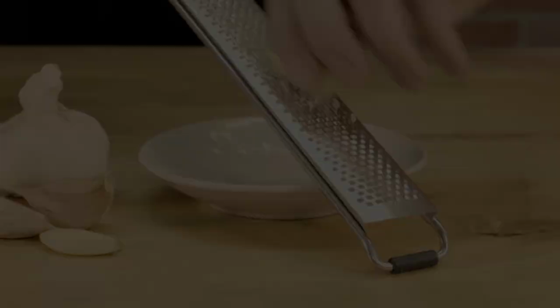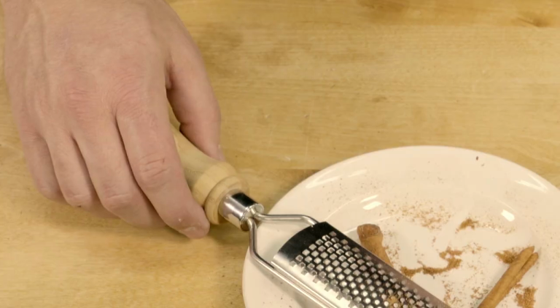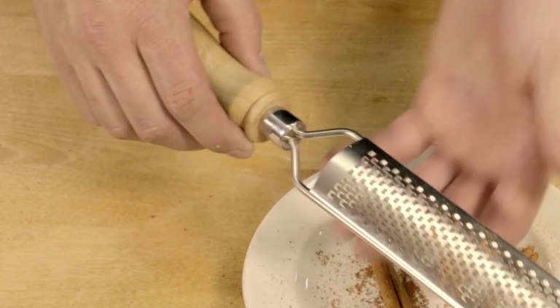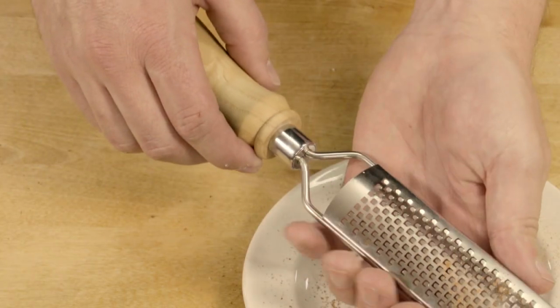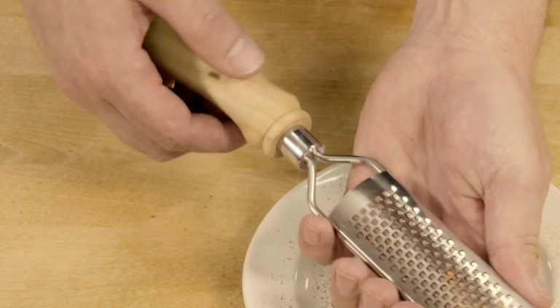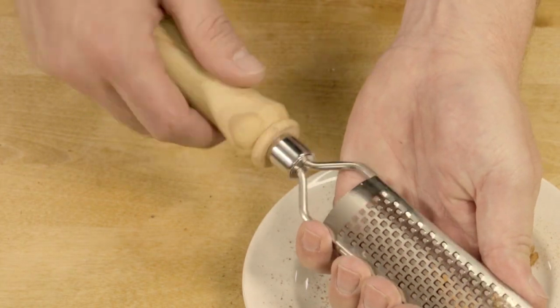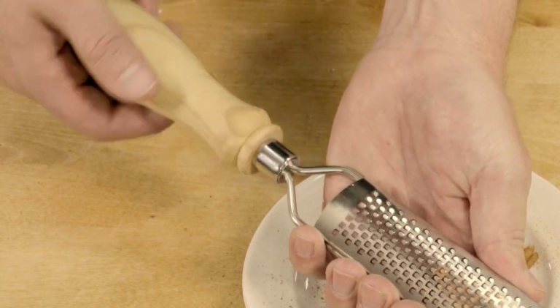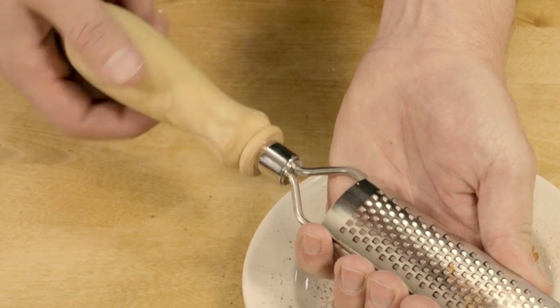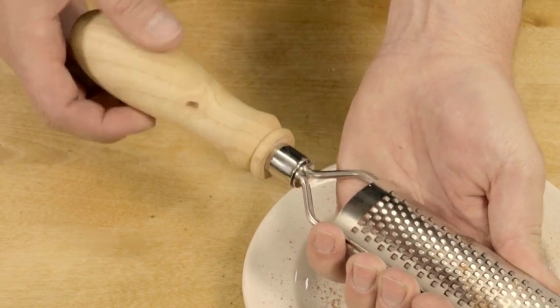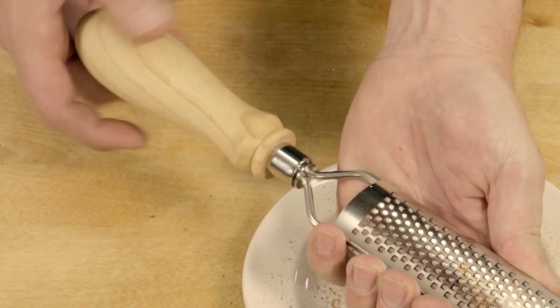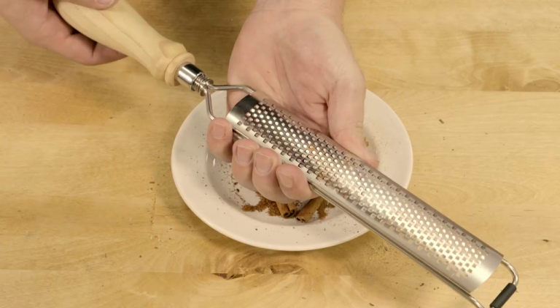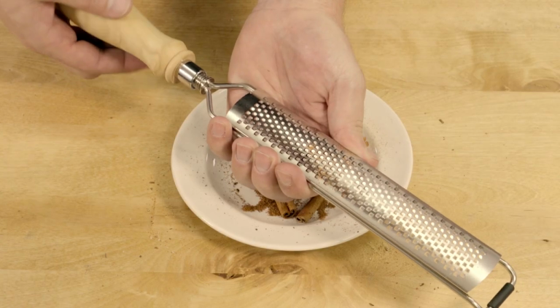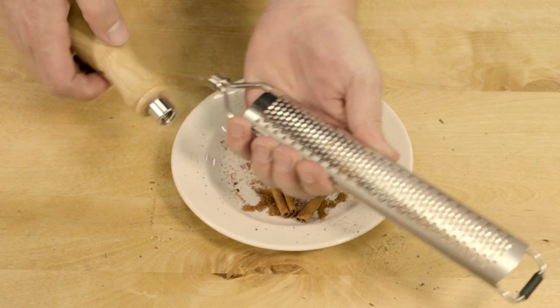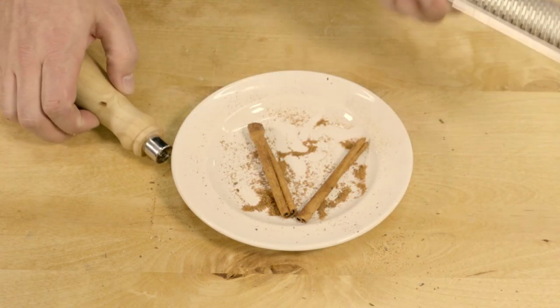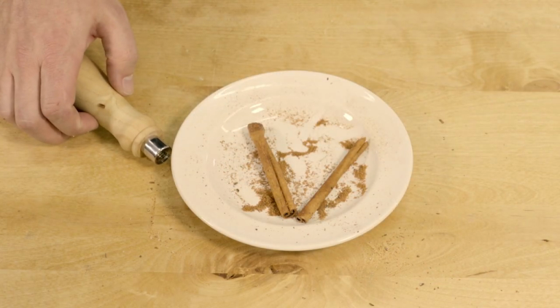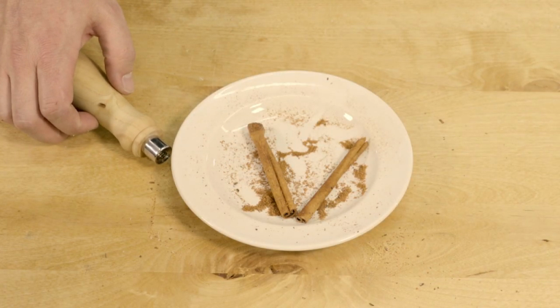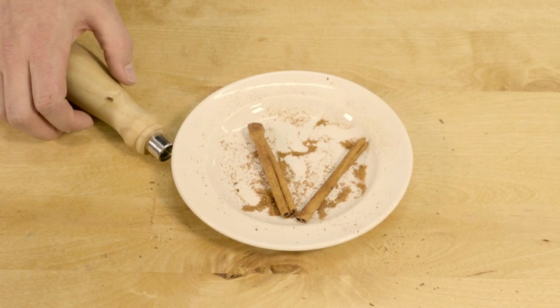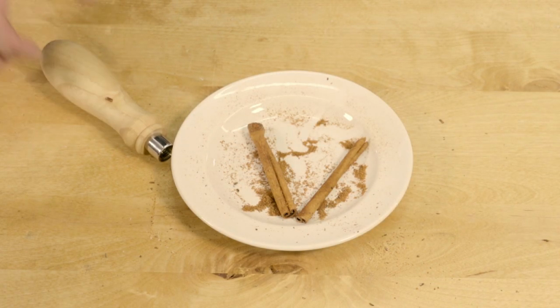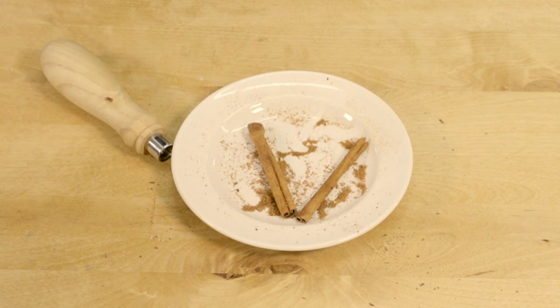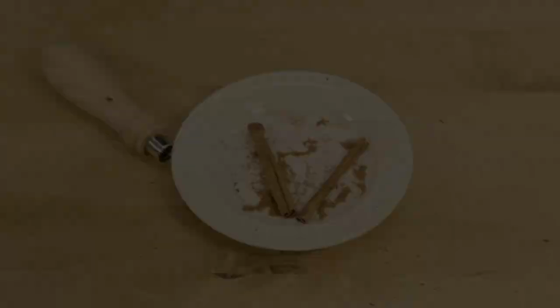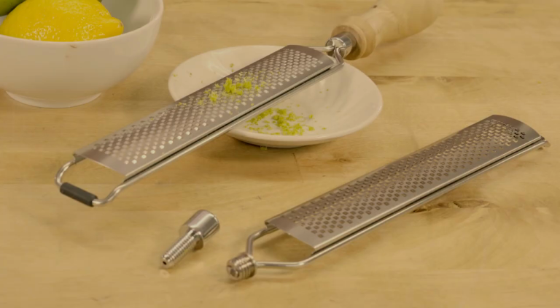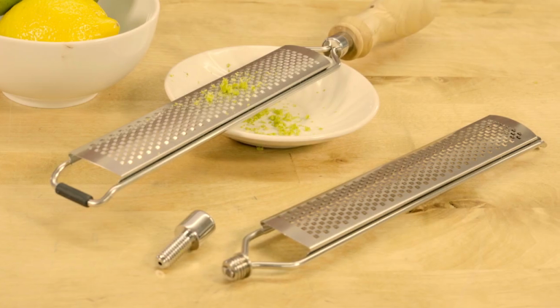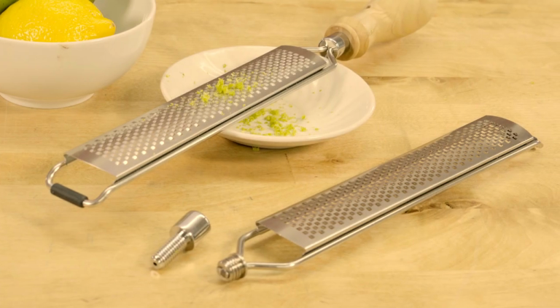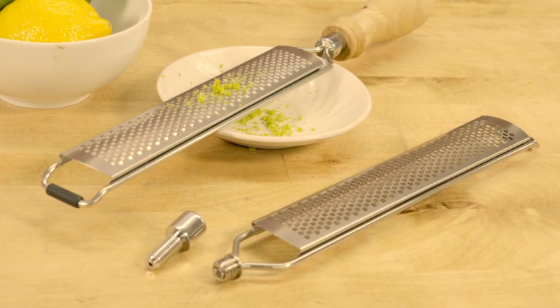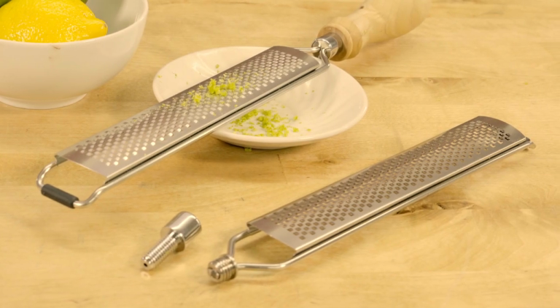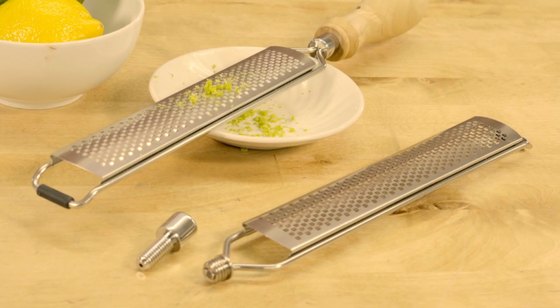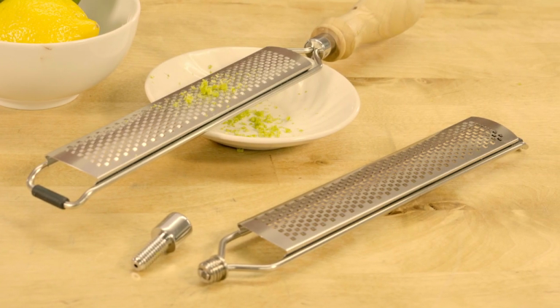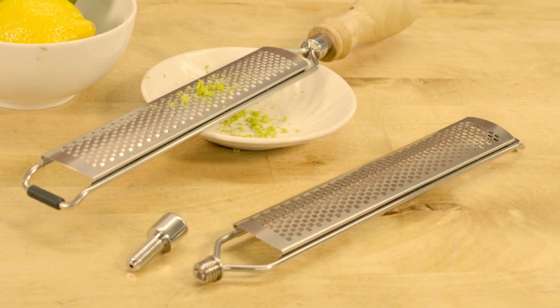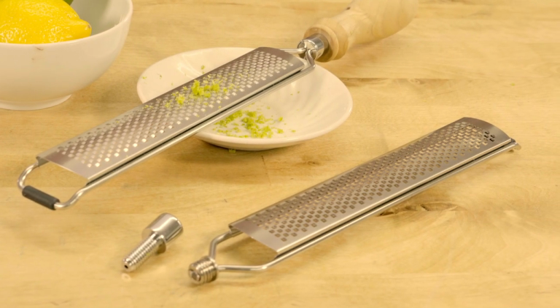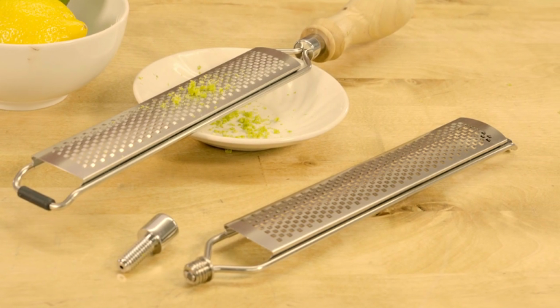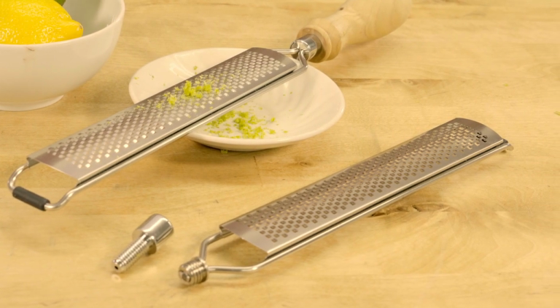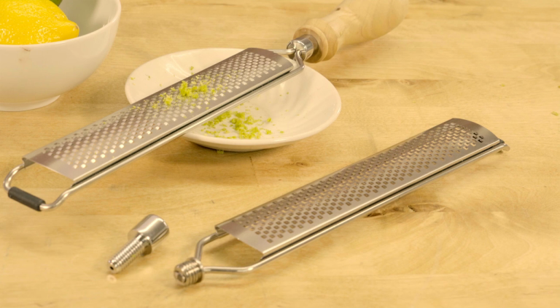The removable handle design lets you remove it when you're done, so you can throw the grater section in the dishwasher. Get your Artisan Rasp Grater Kit today and turn a custom grater for the cook in your life.